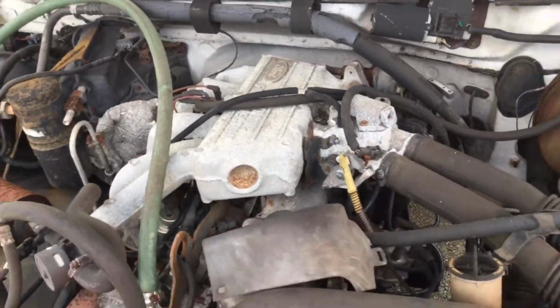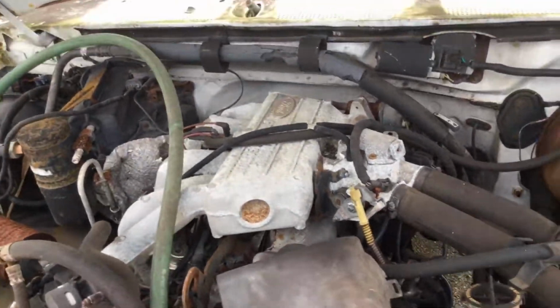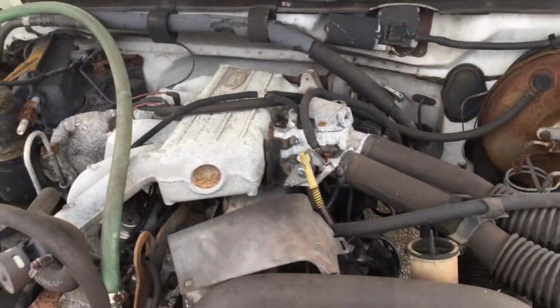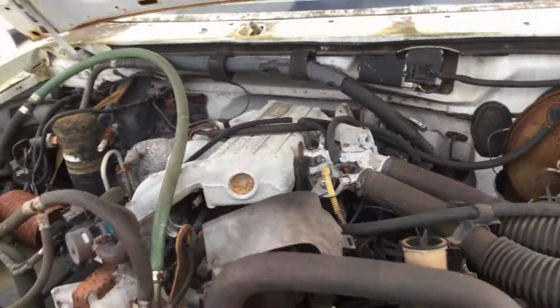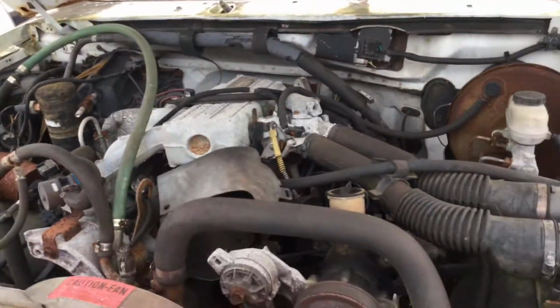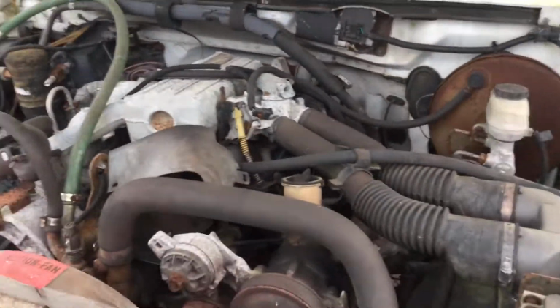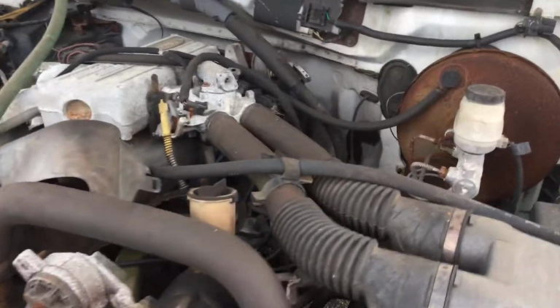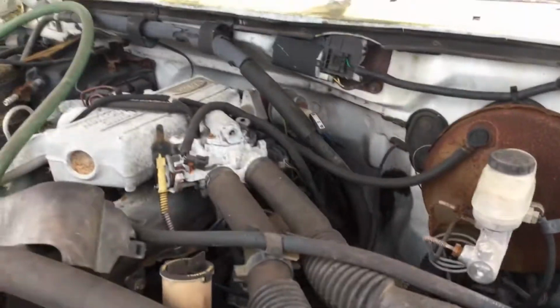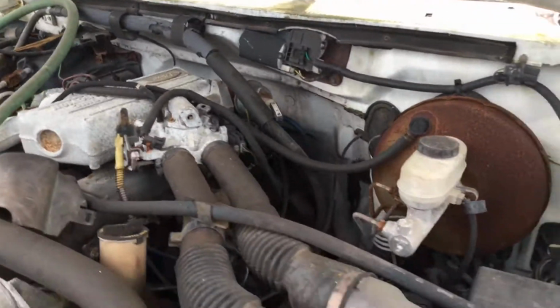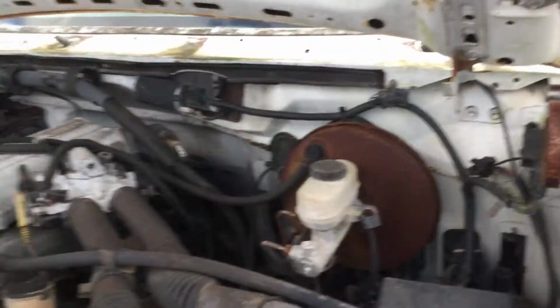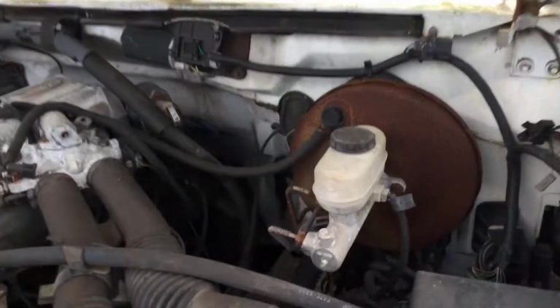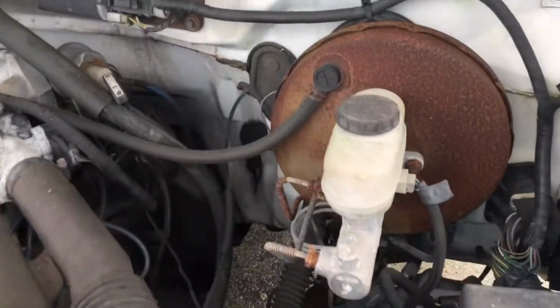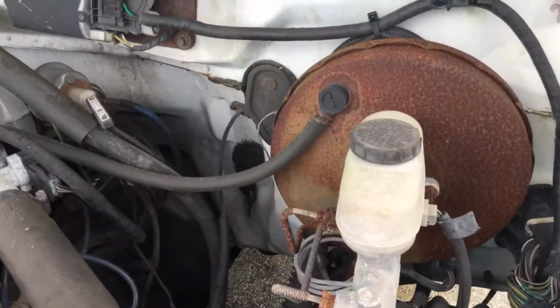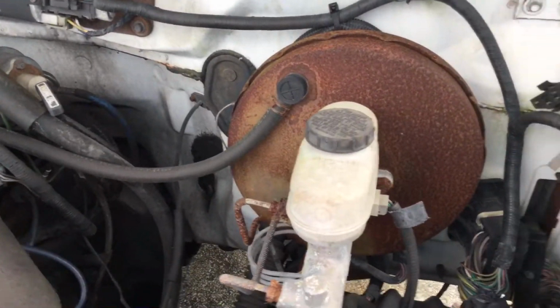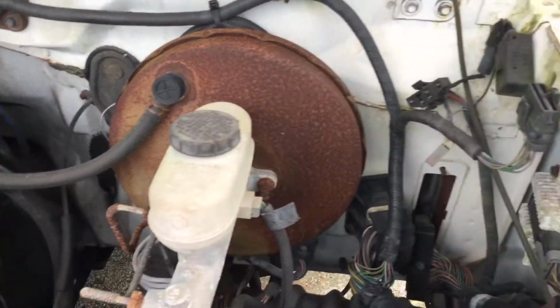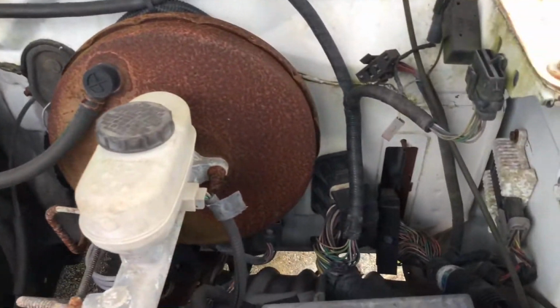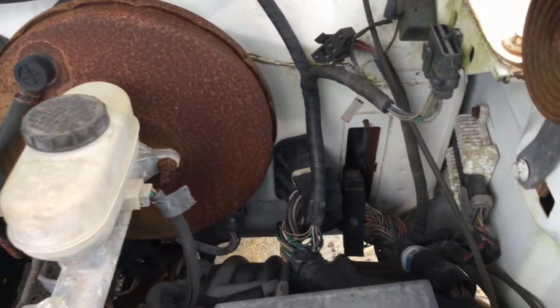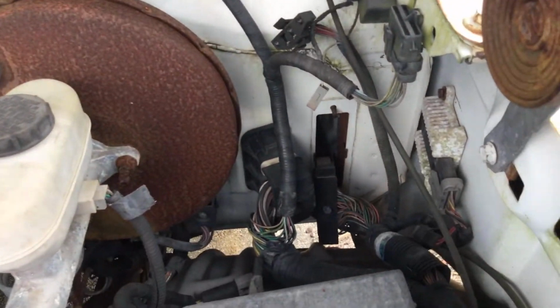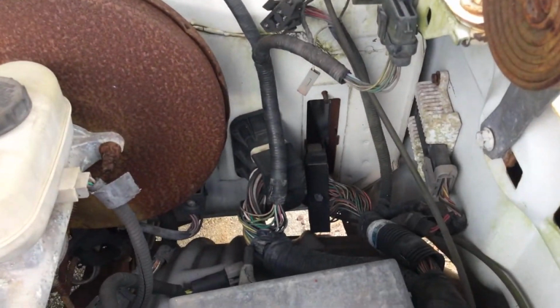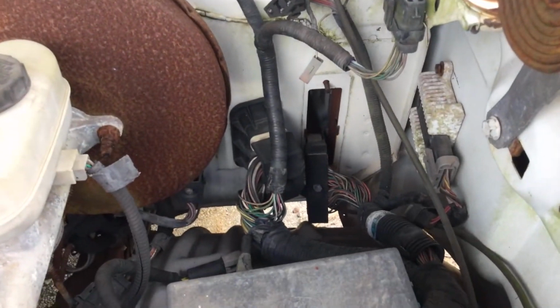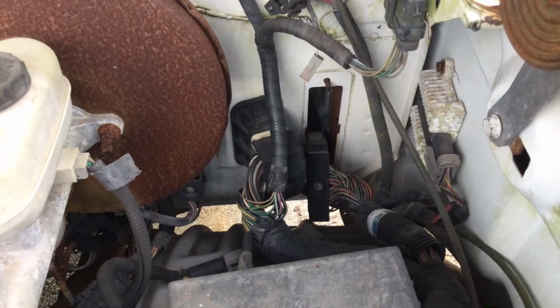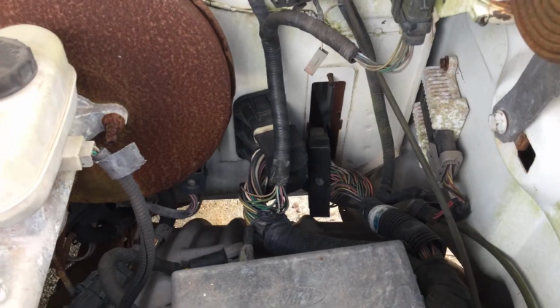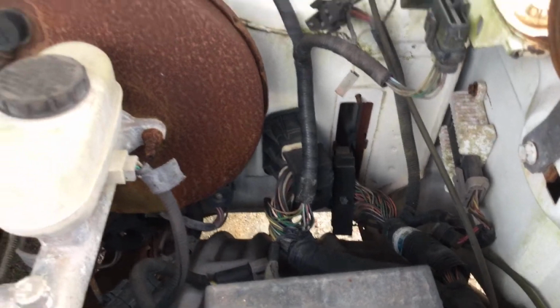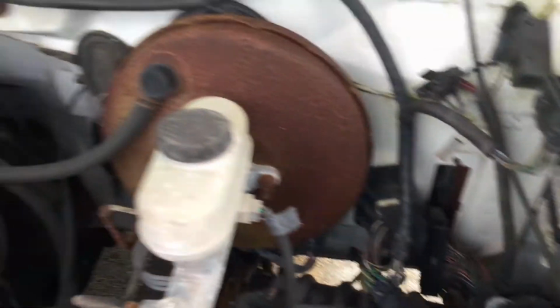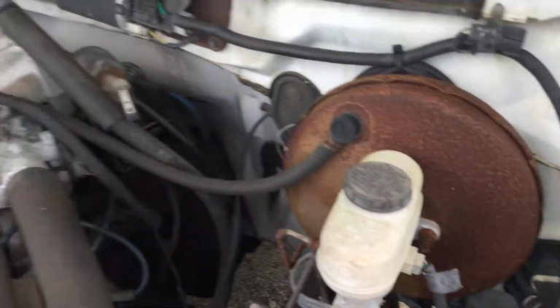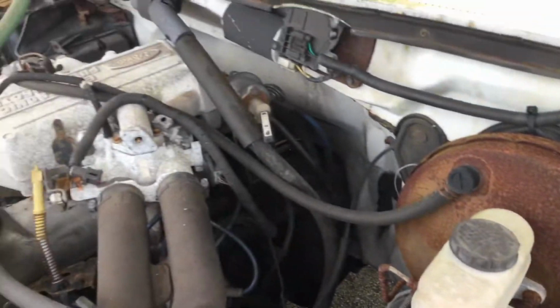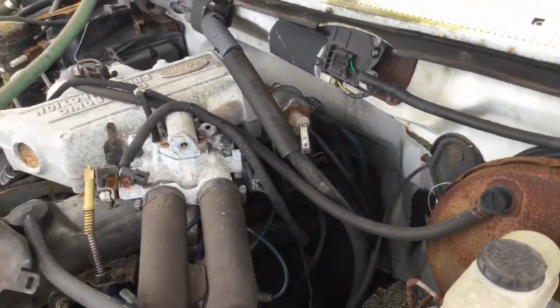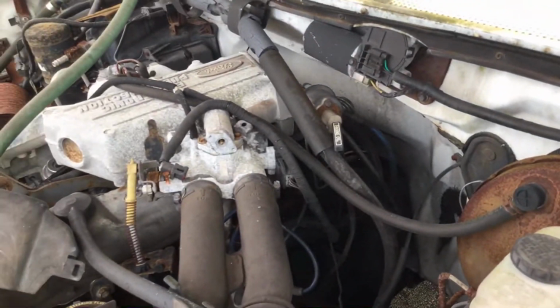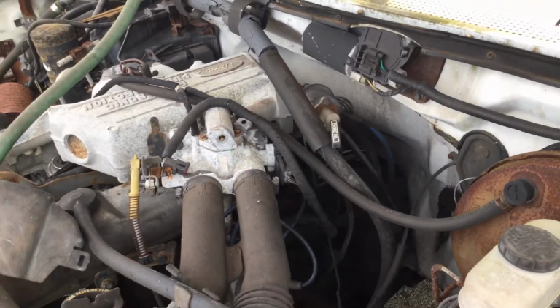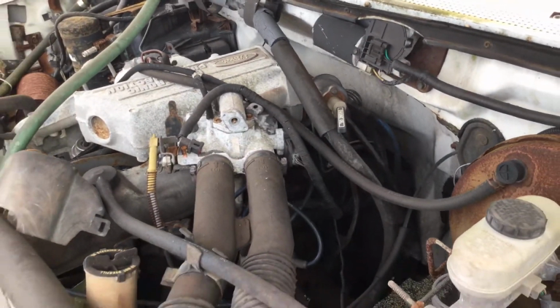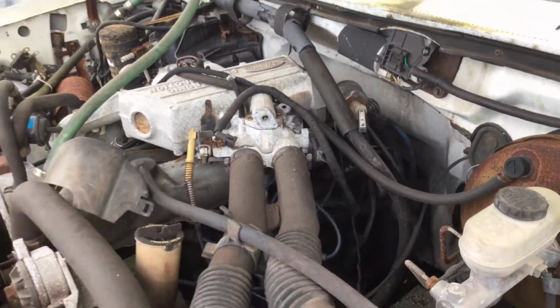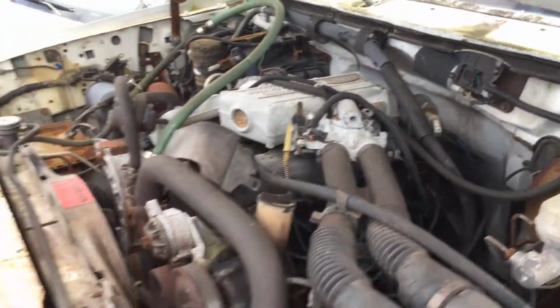This truck has been stopped here for a long time. Parts may have been pulled out. It looks like it's missing the computer right there. Parts may be missing.